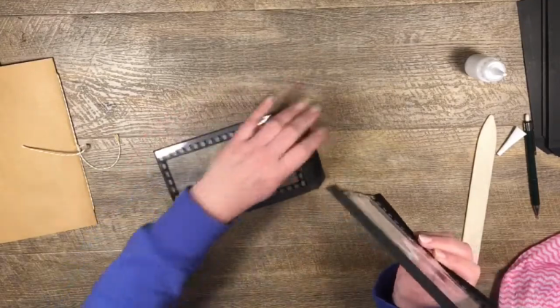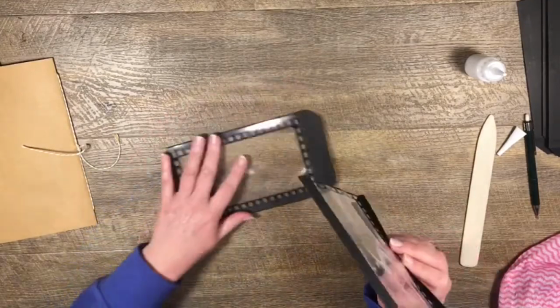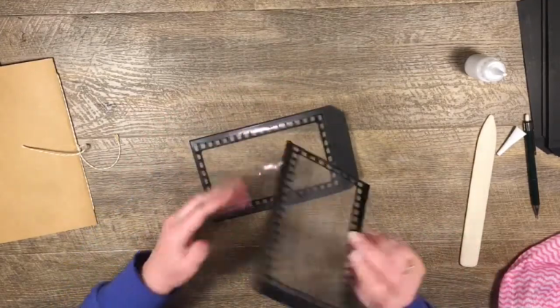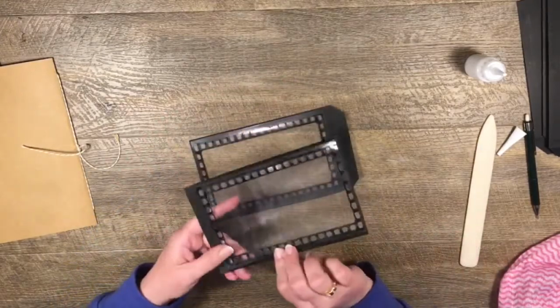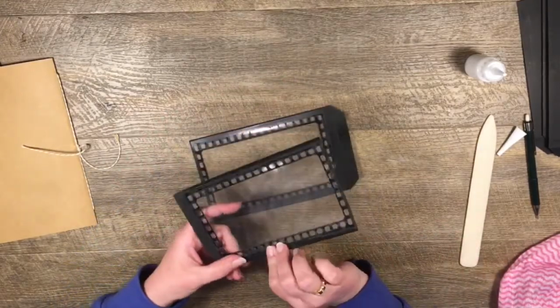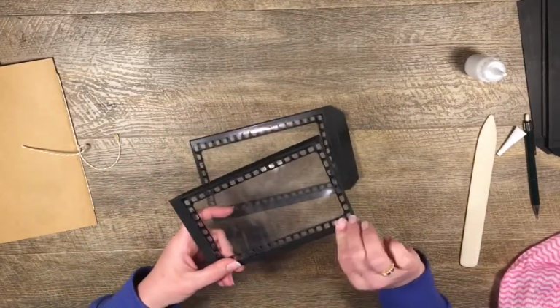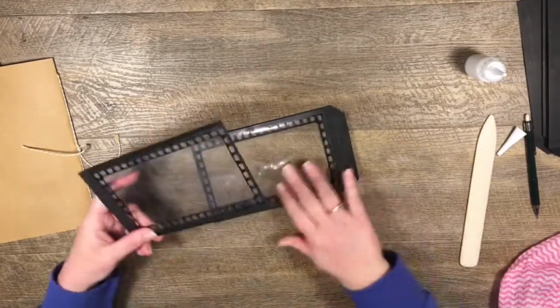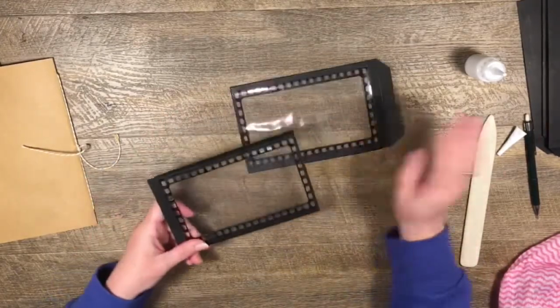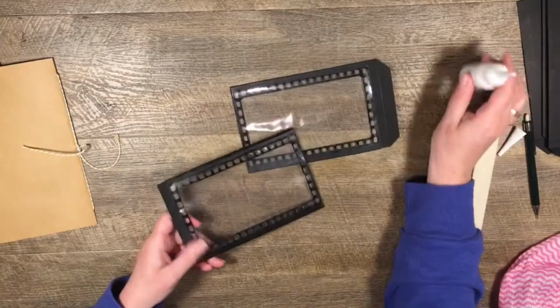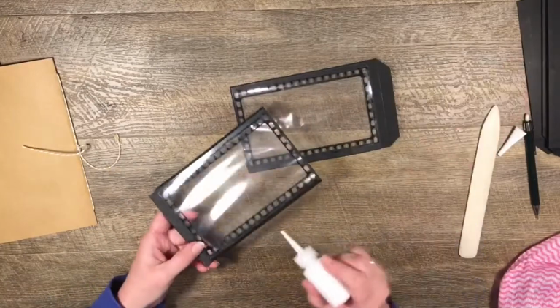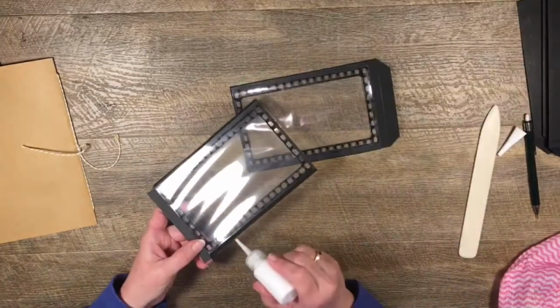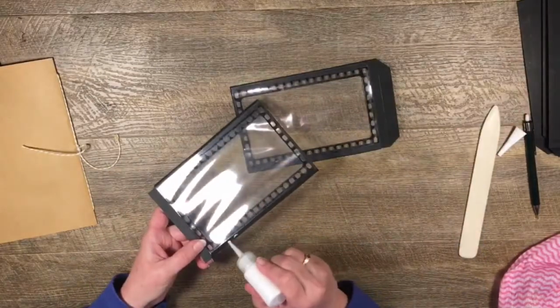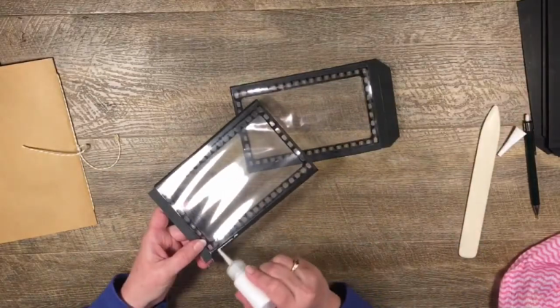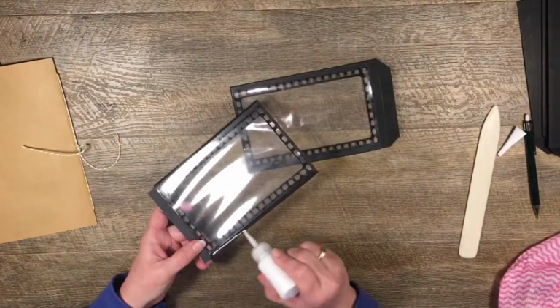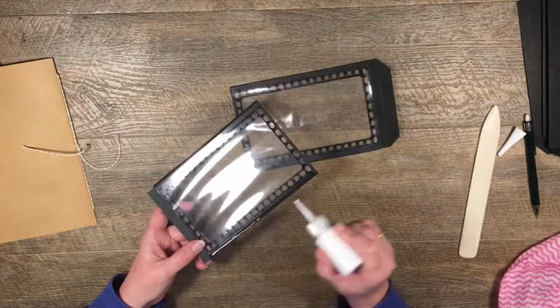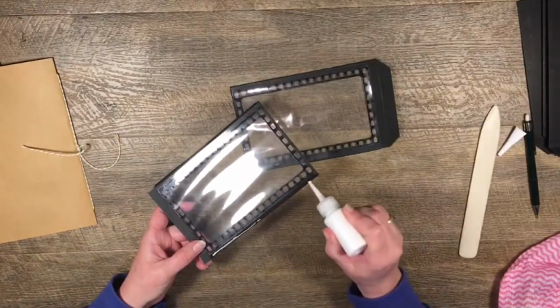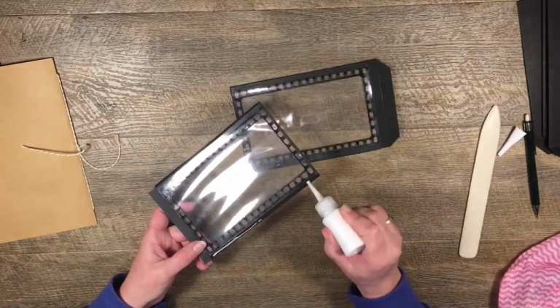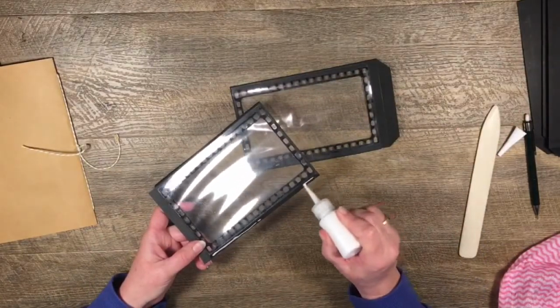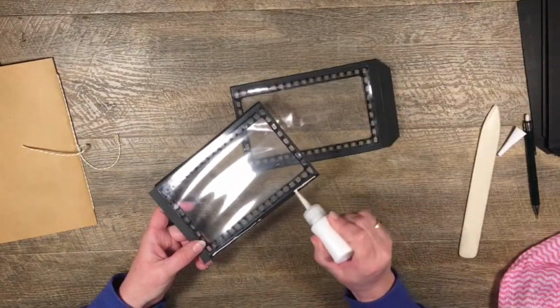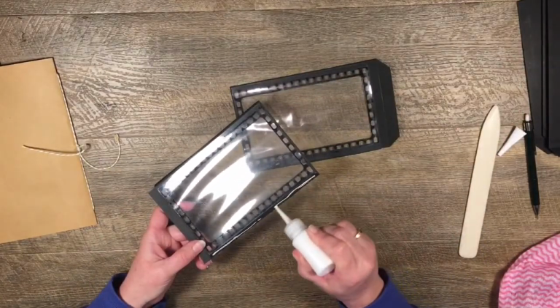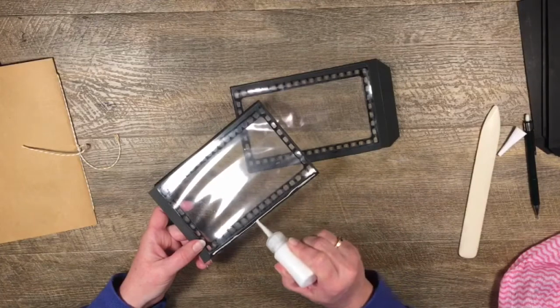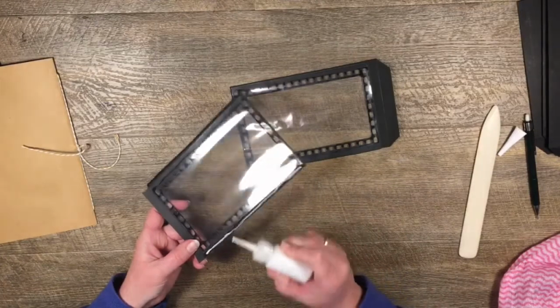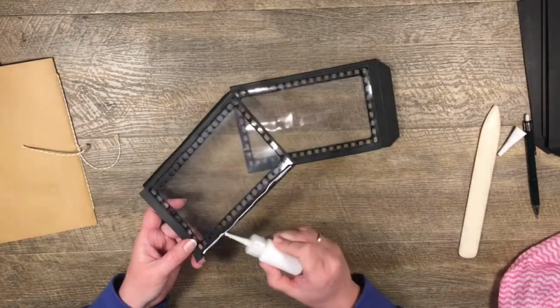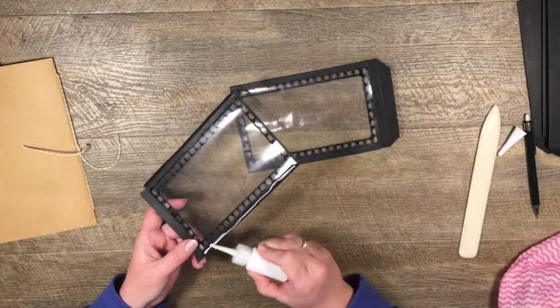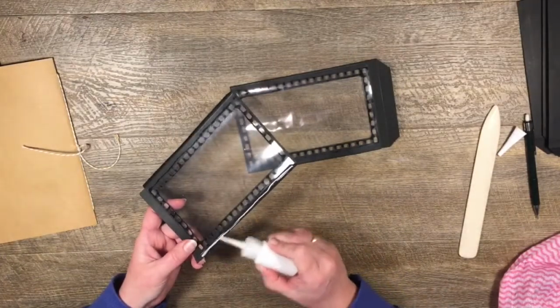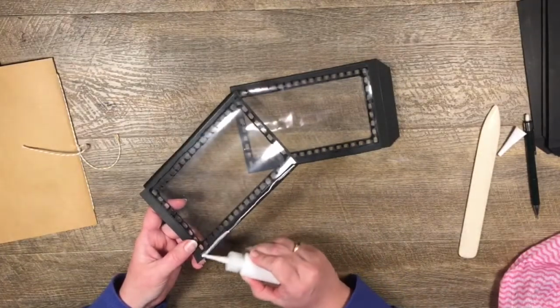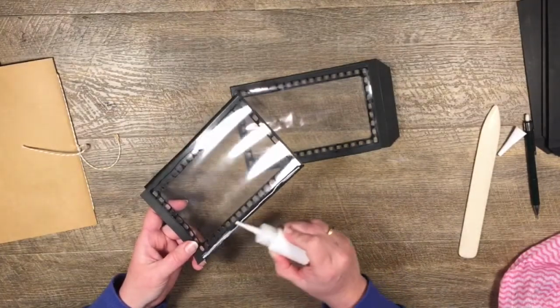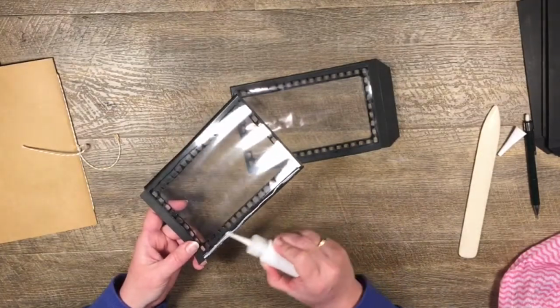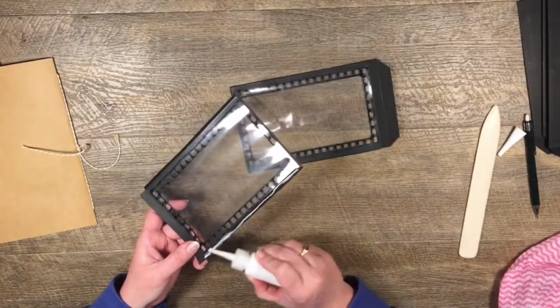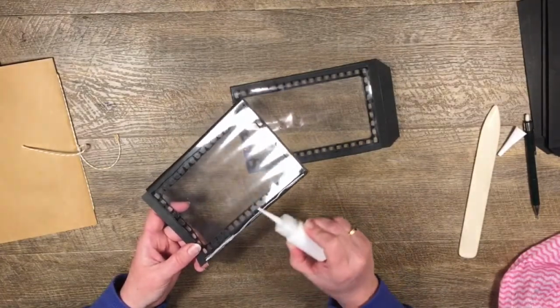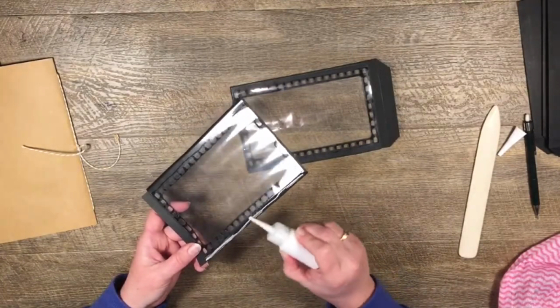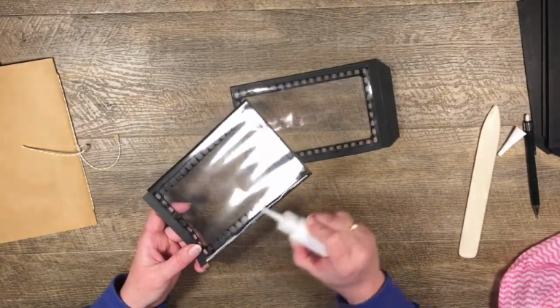Then we can just attach this one to this one by these two tabs in exactly the same way as we did with our other base pages. I'm just going to run a bit of glue along there, trying not to use too much so it doesn't end up all over my plastic - best laid plans.